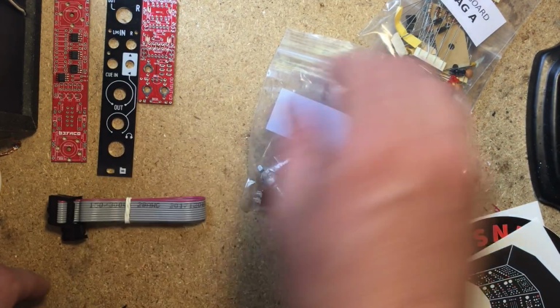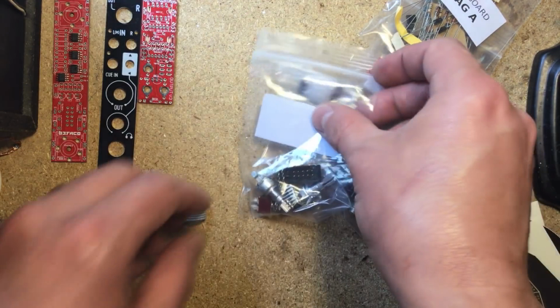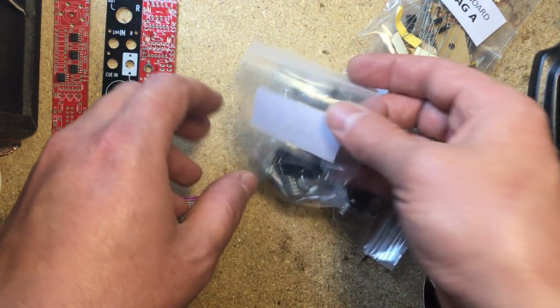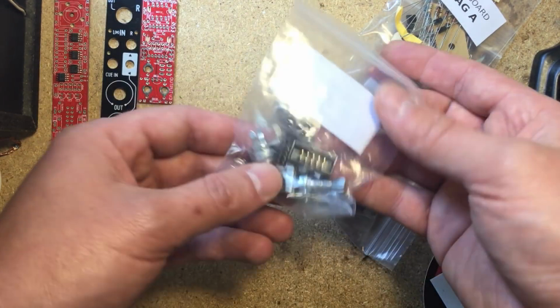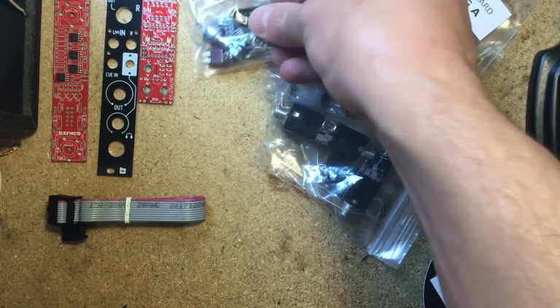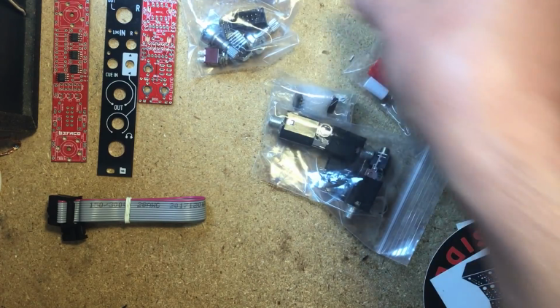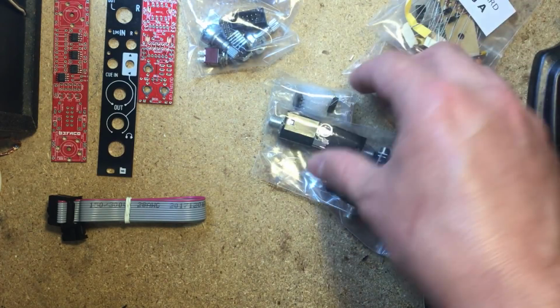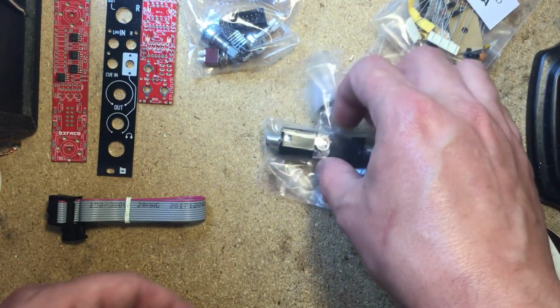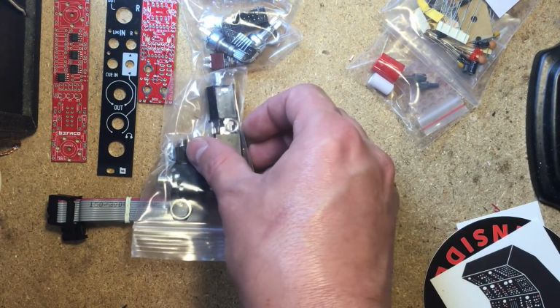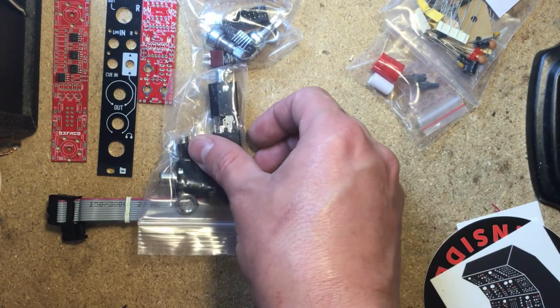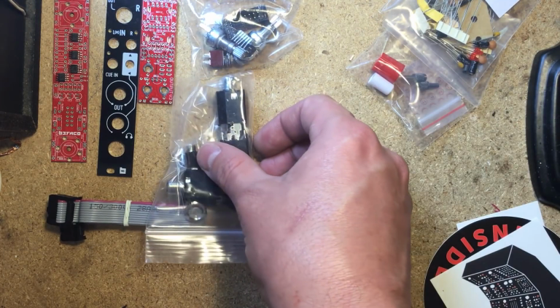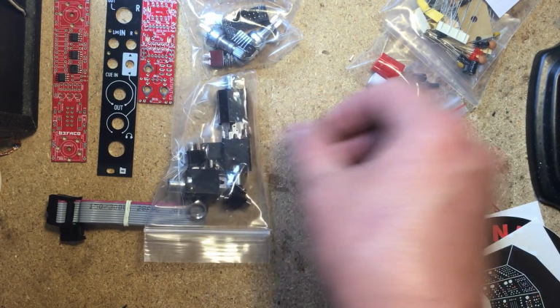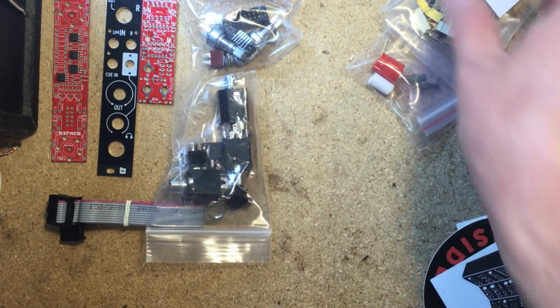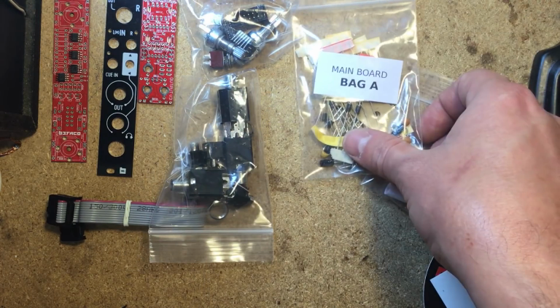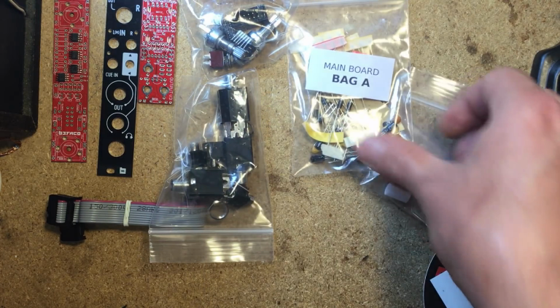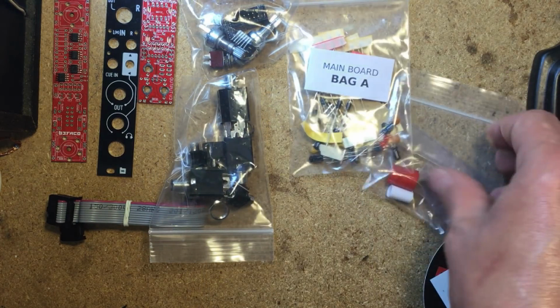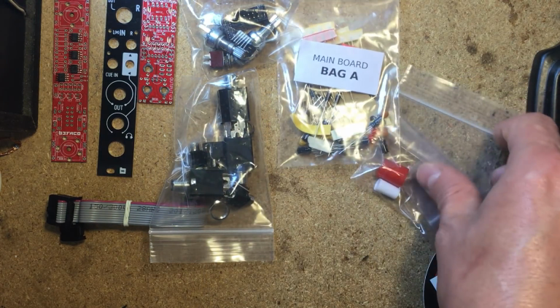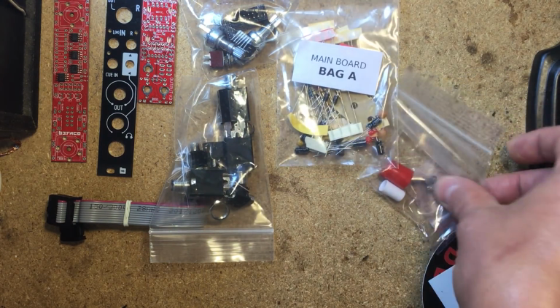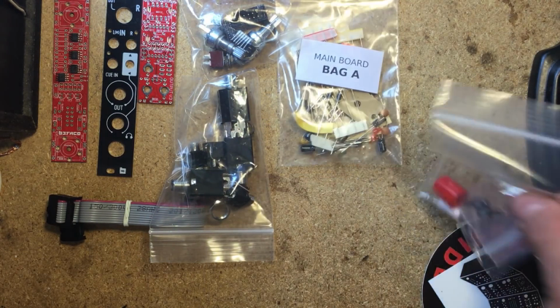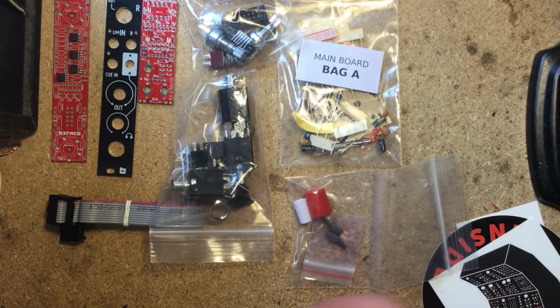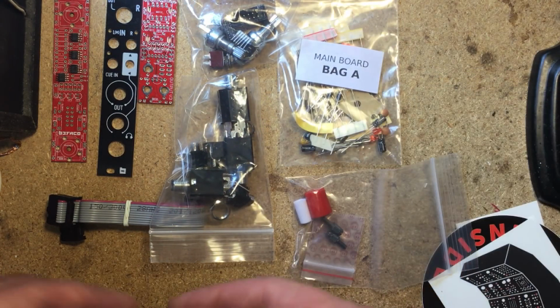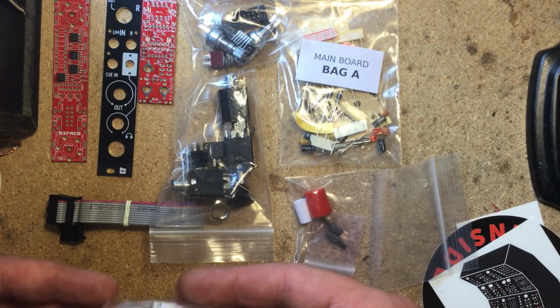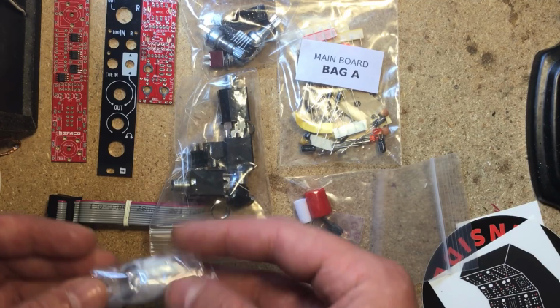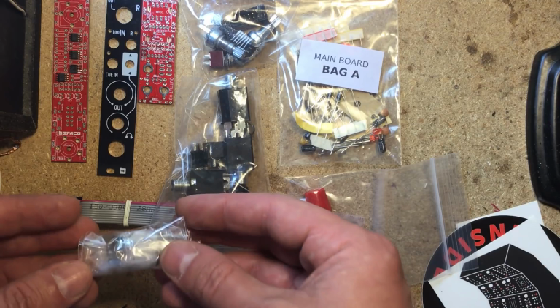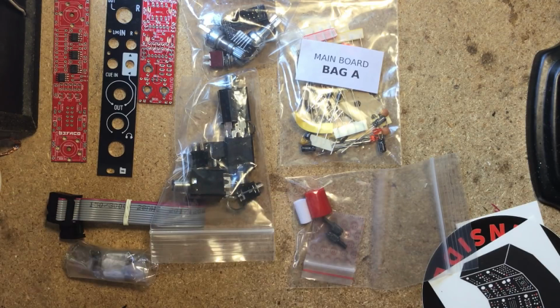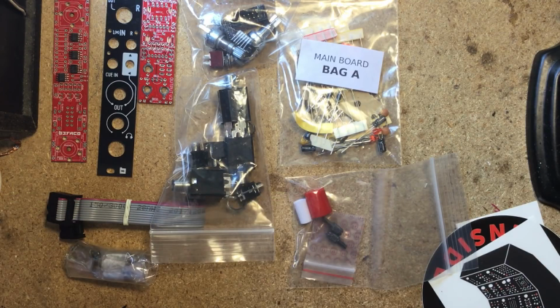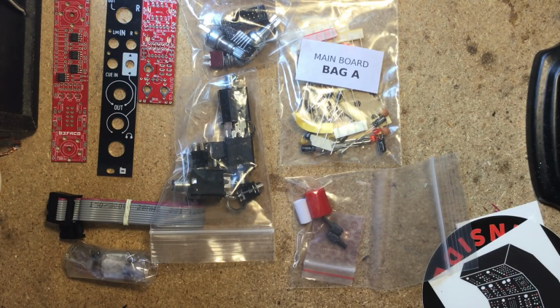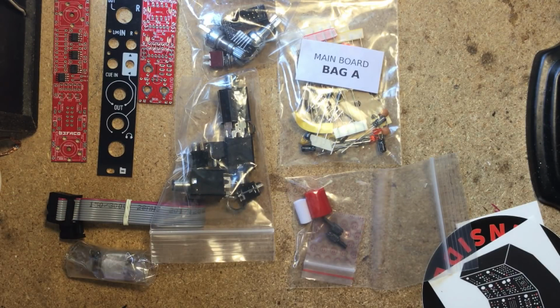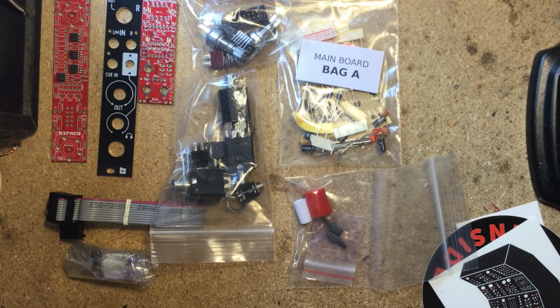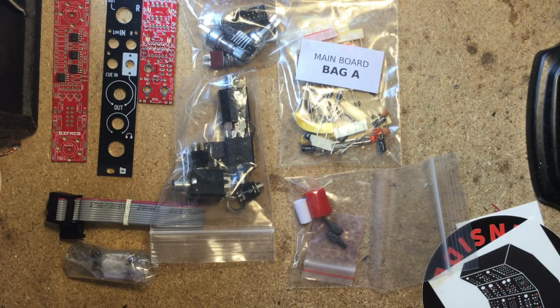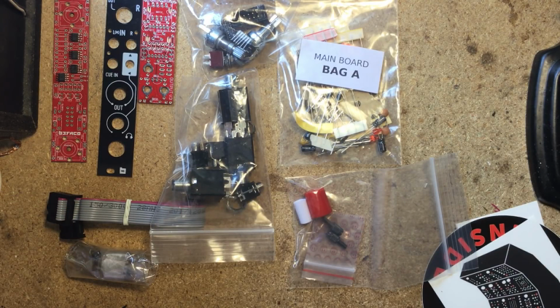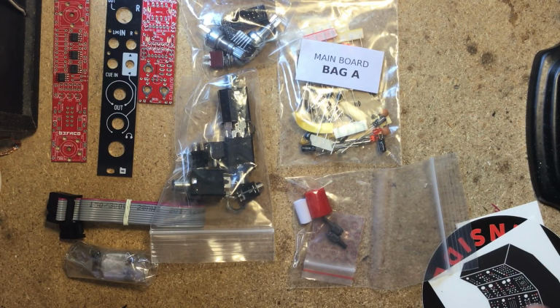The larger PCB comes with a bunch of SMD ICs pre-soldered, which makes this a fairly quick and easy build. Just follow the printed instructions carefully and you should have no problem.